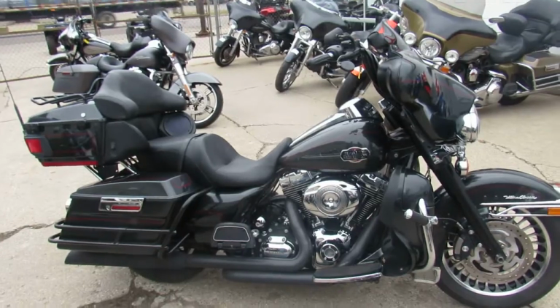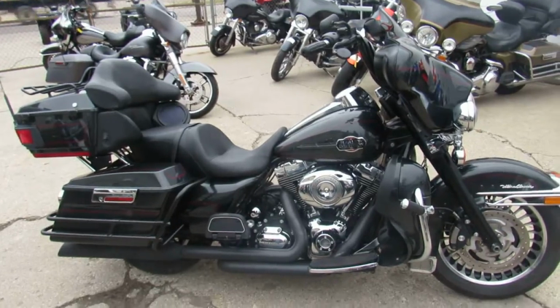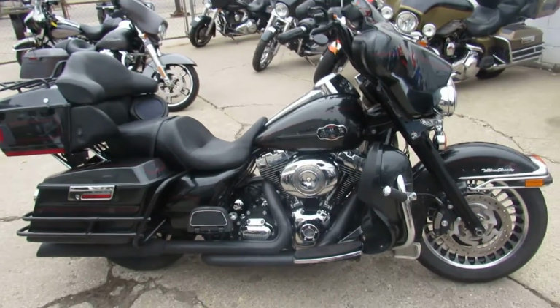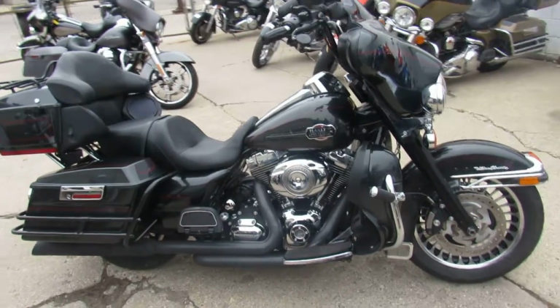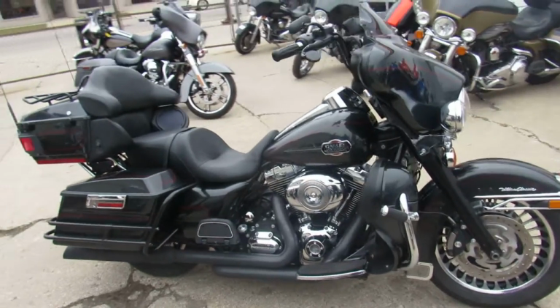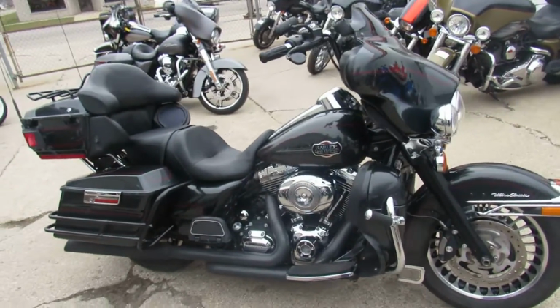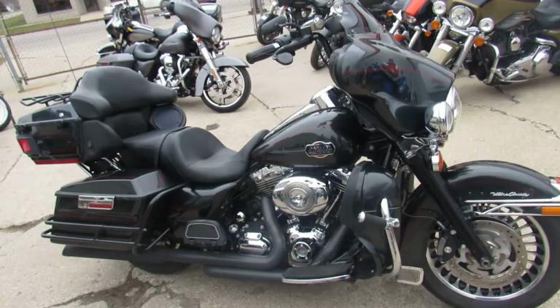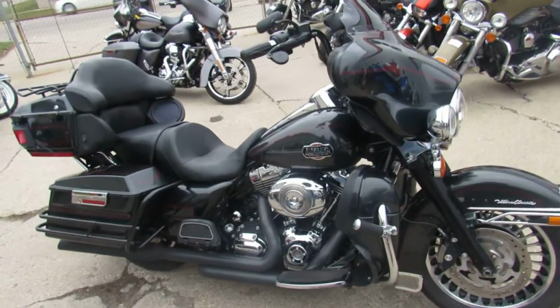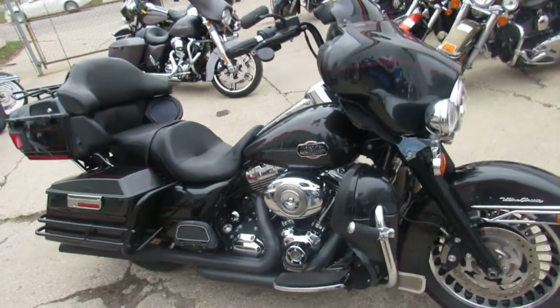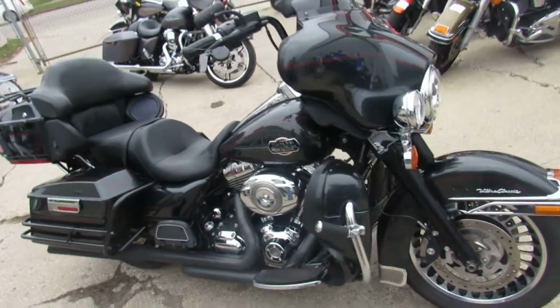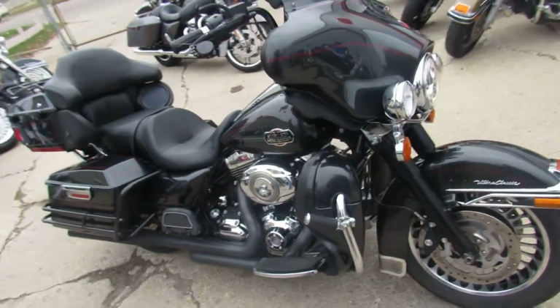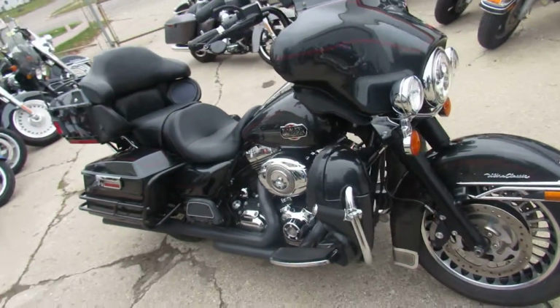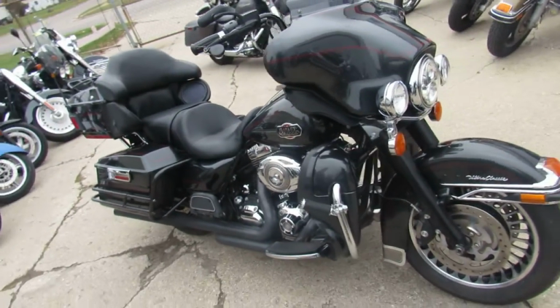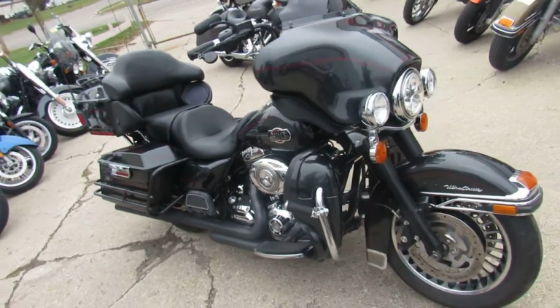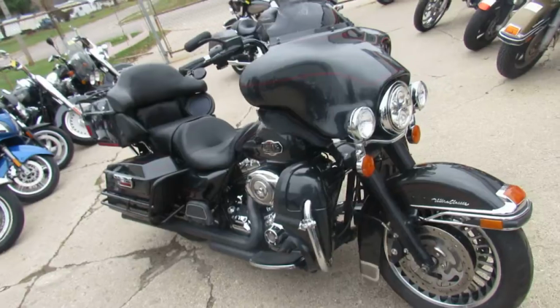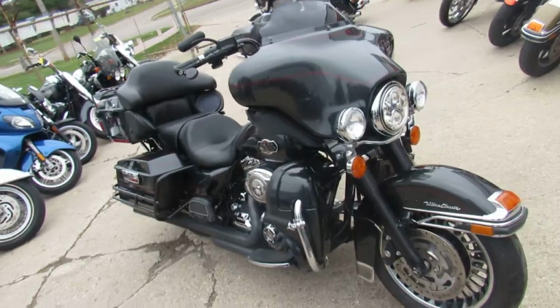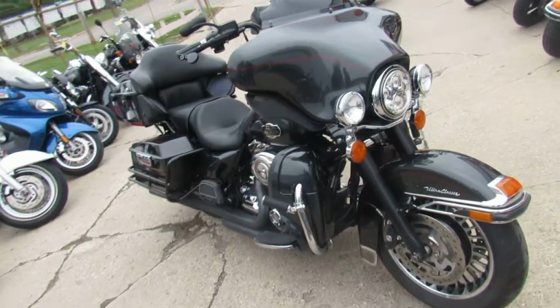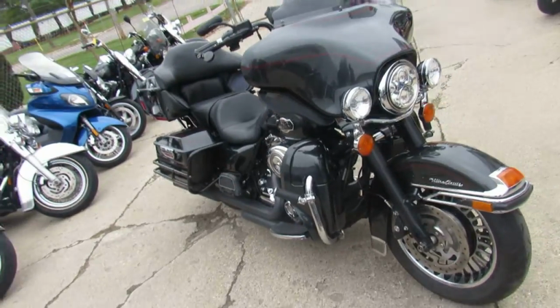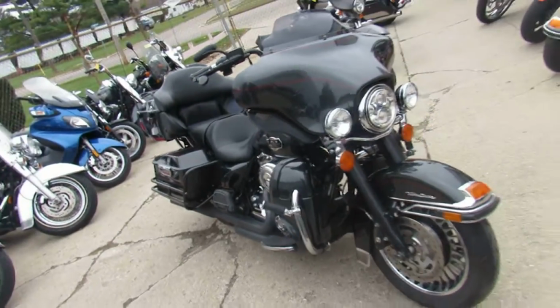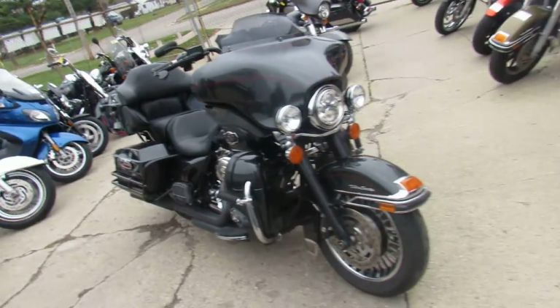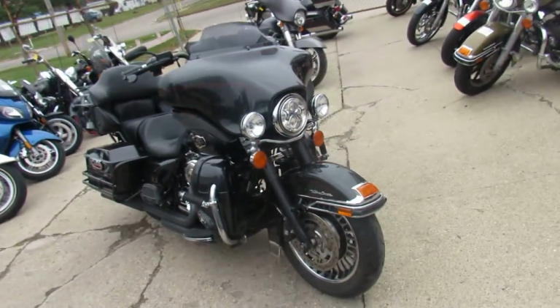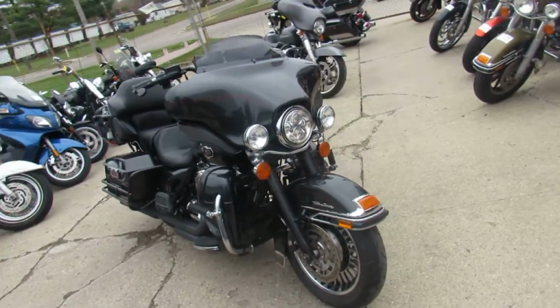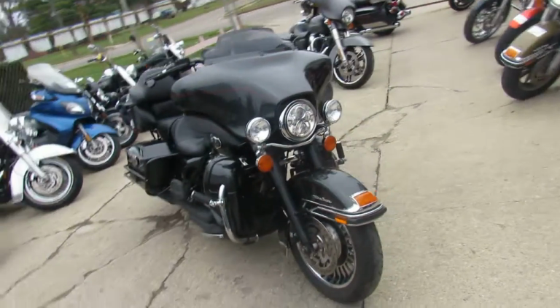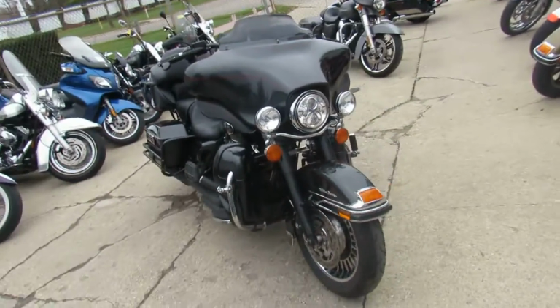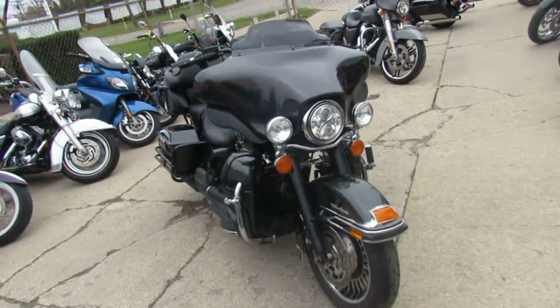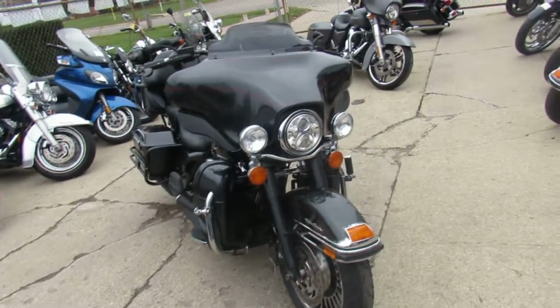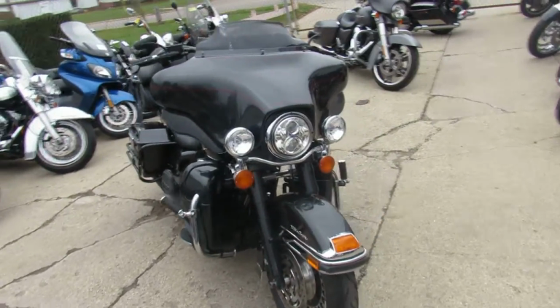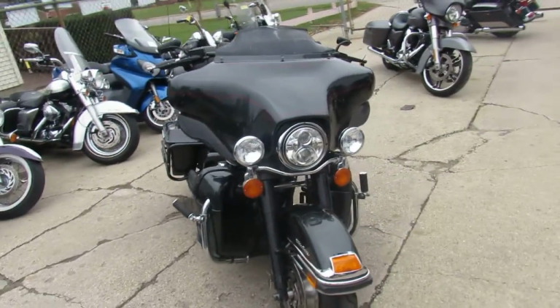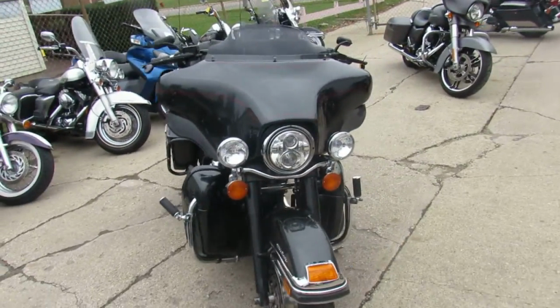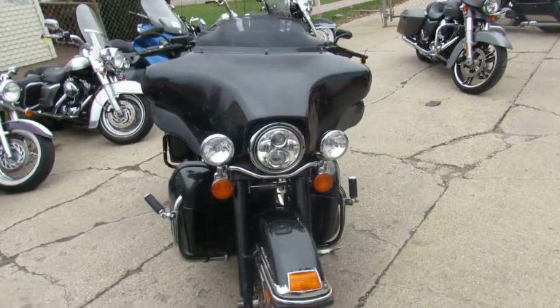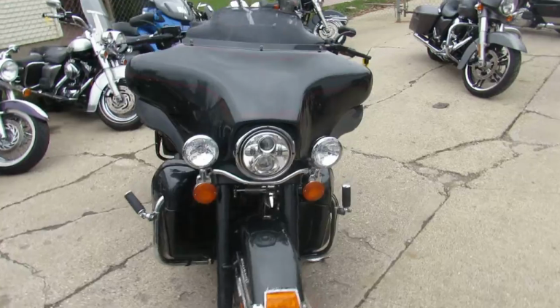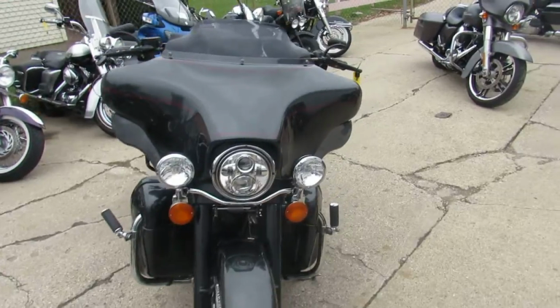Hey, it's ApprovalPowerSports.com doing some videos on our used Harleys. One we're doing a video on is a 2009 Harley Davidson Ultra Classic. We got this thing priced right — $10,499.